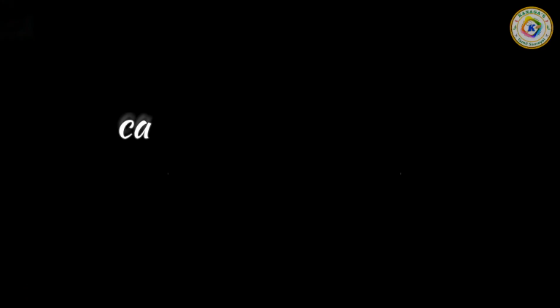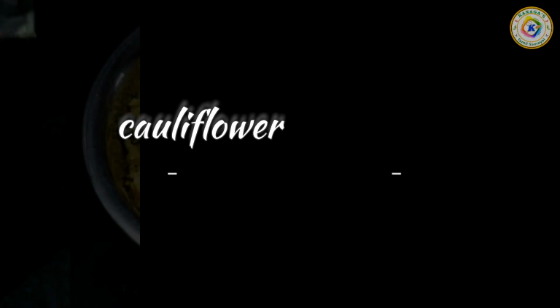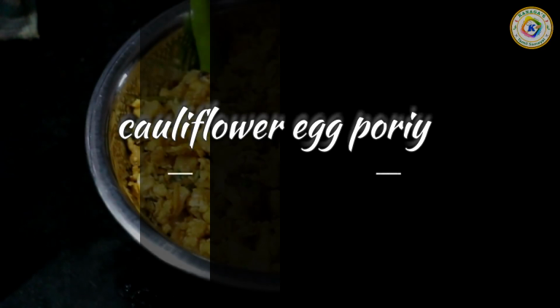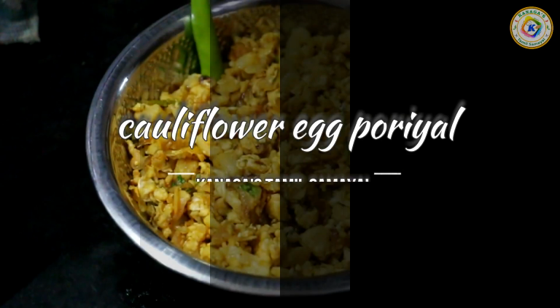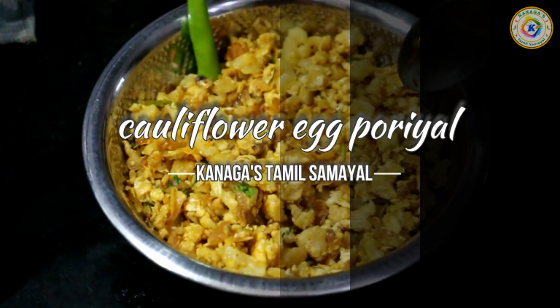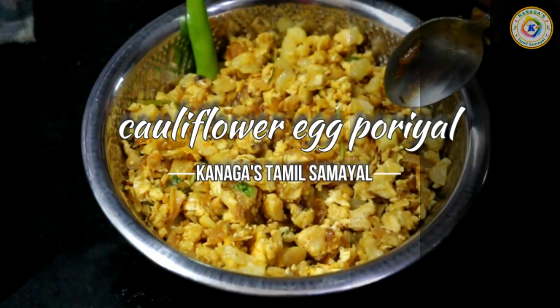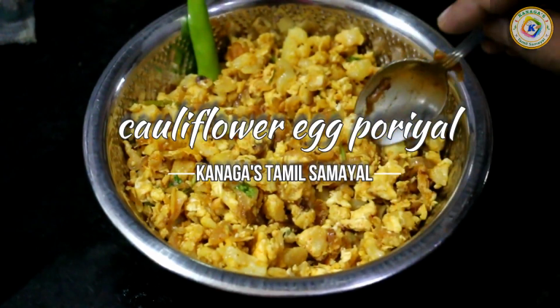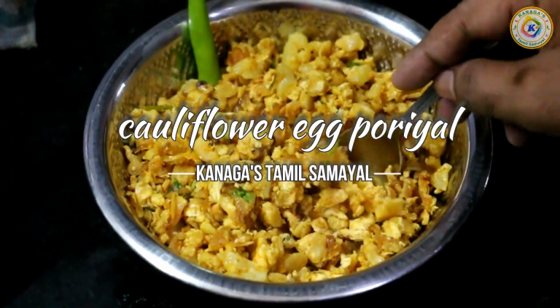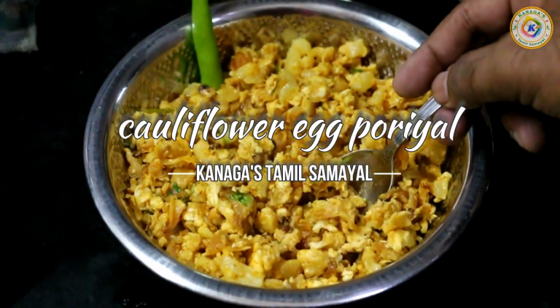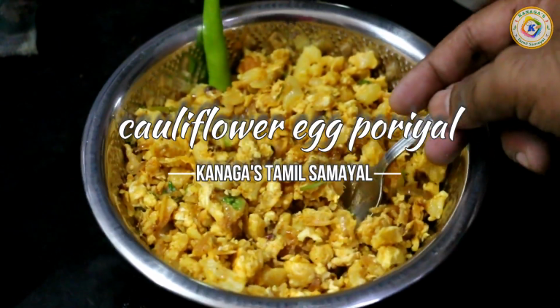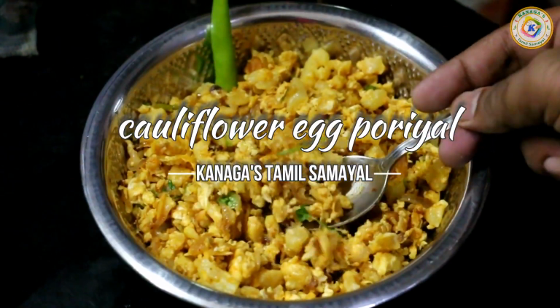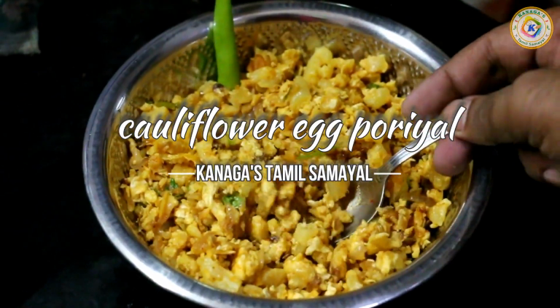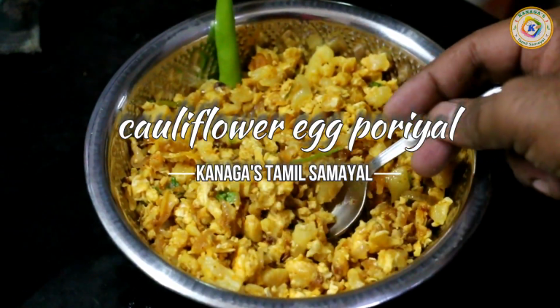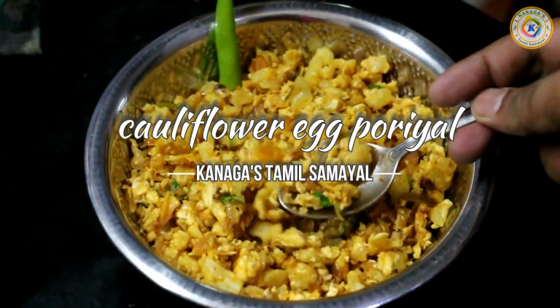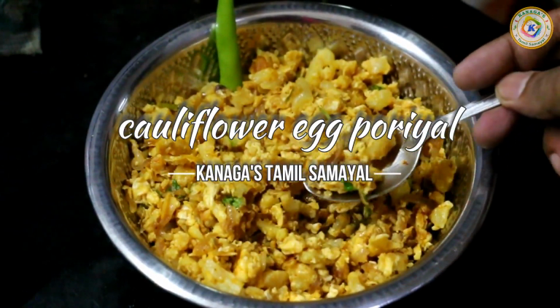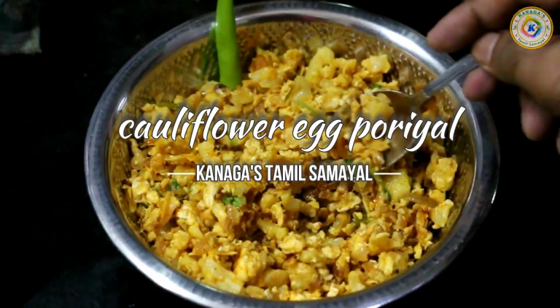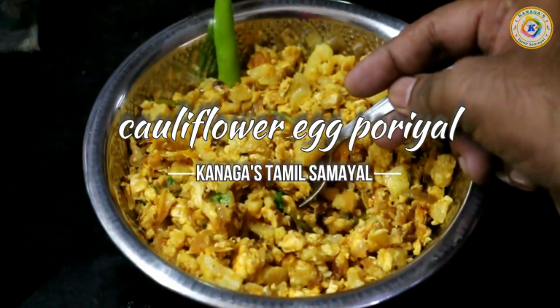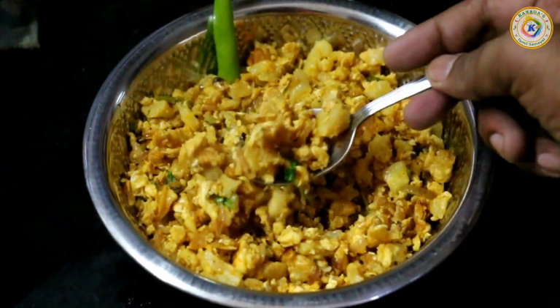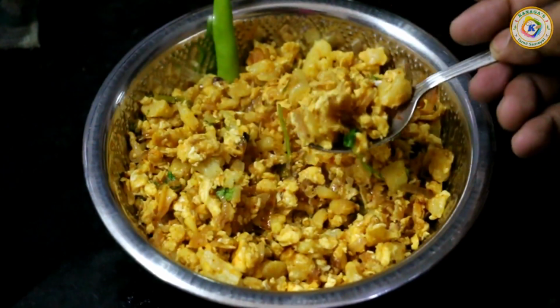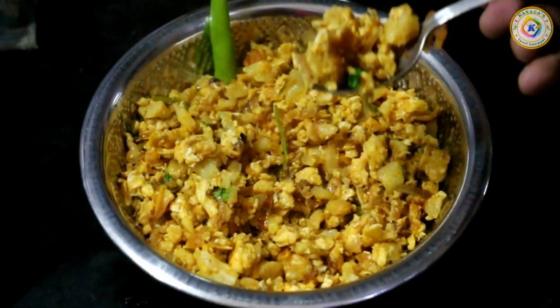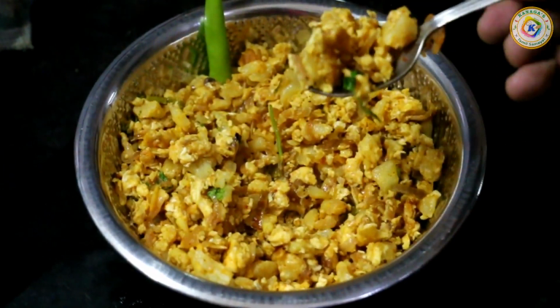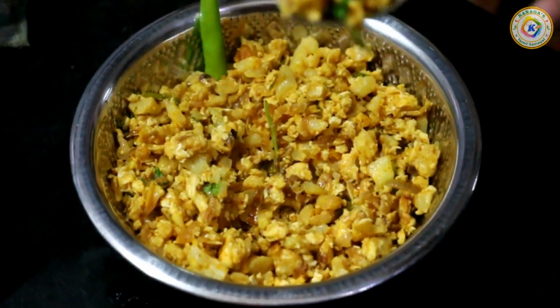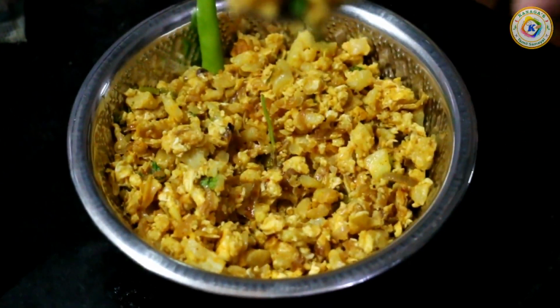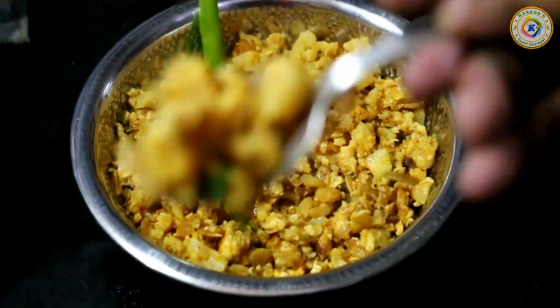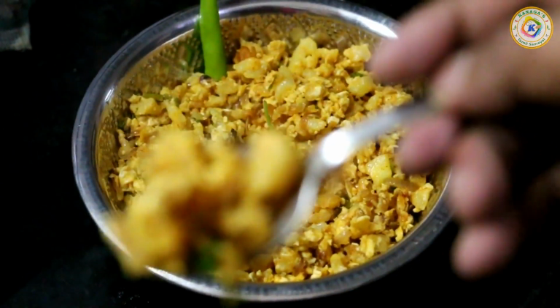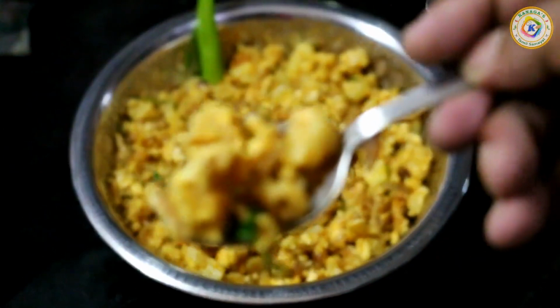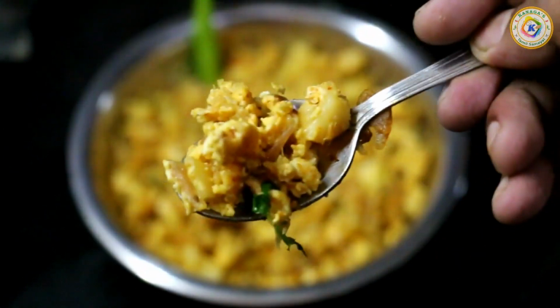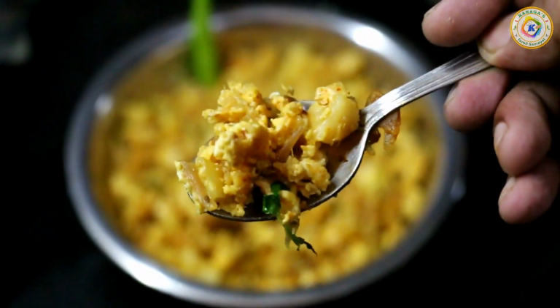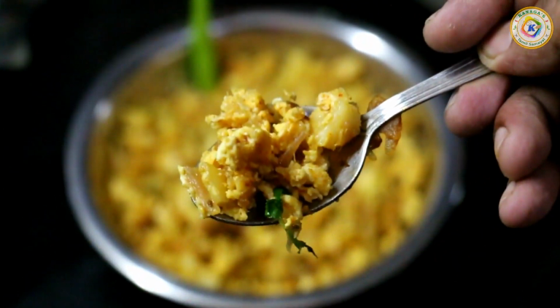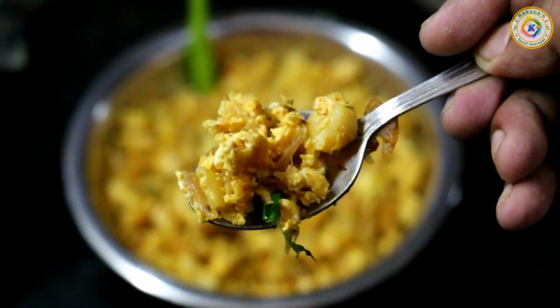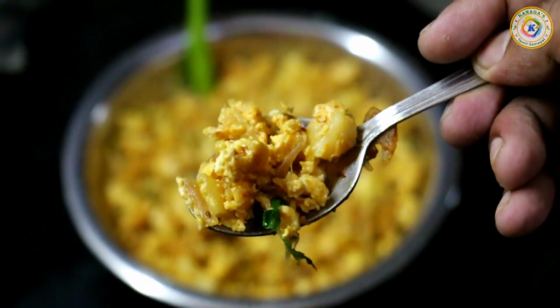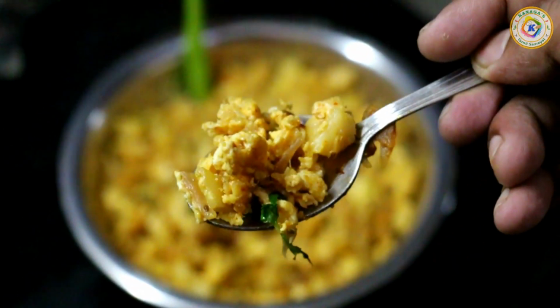Hello friends! Welcome to Hashtamal Samayal. Today we will talk about a very good taste and a very different recipe. We will talk about cauliflower egg.